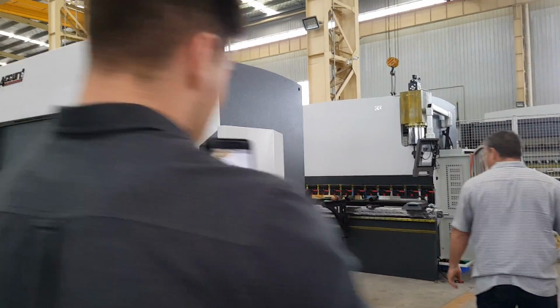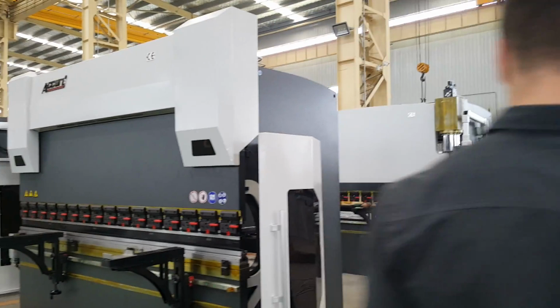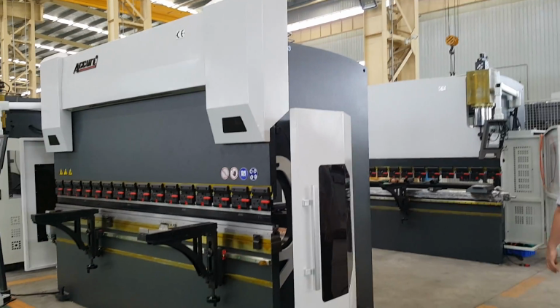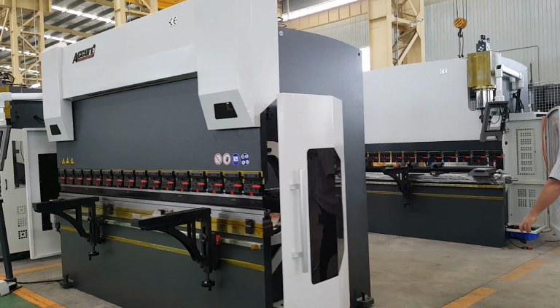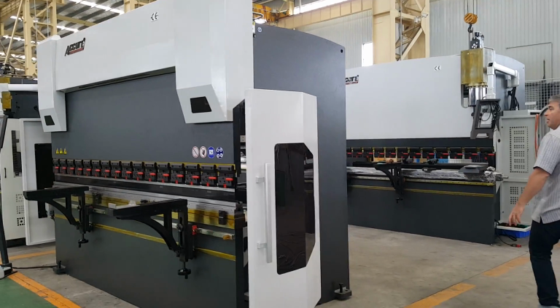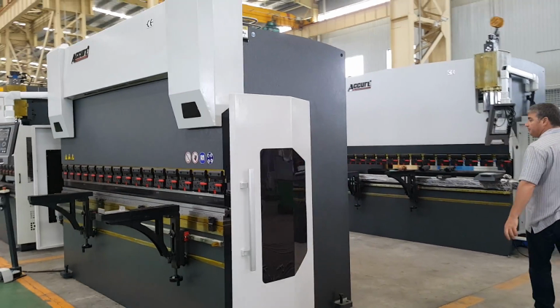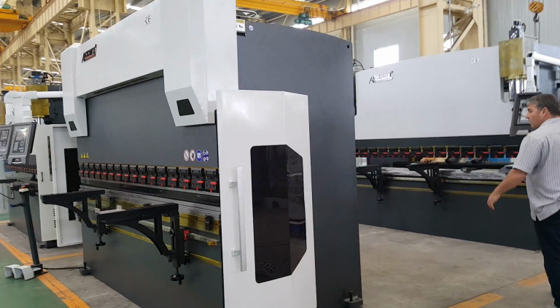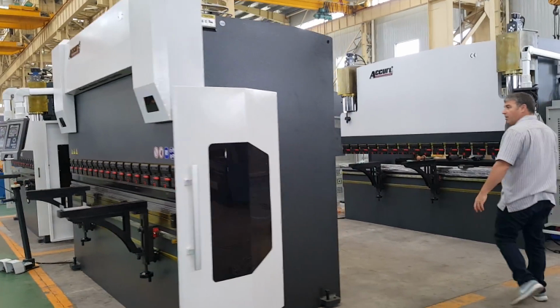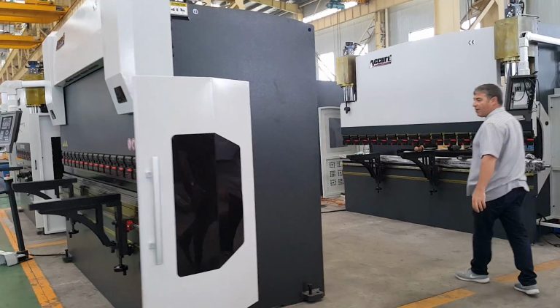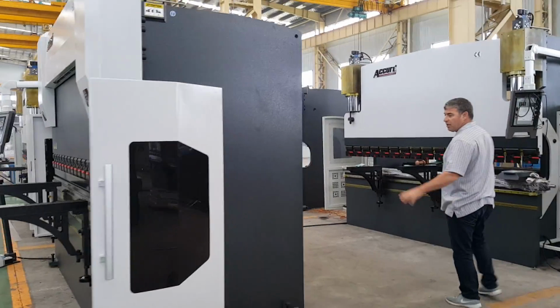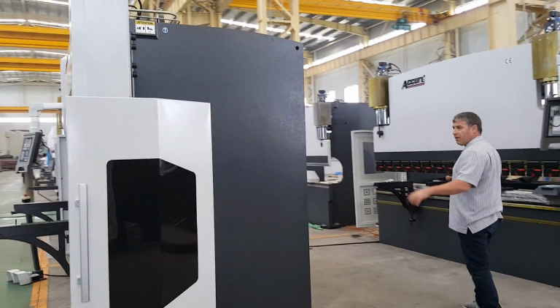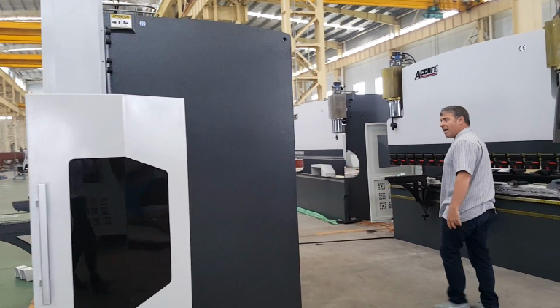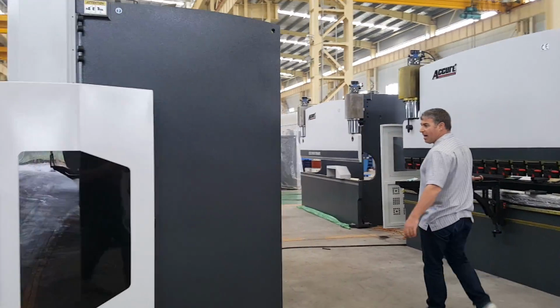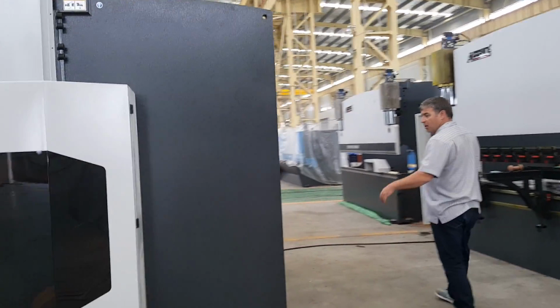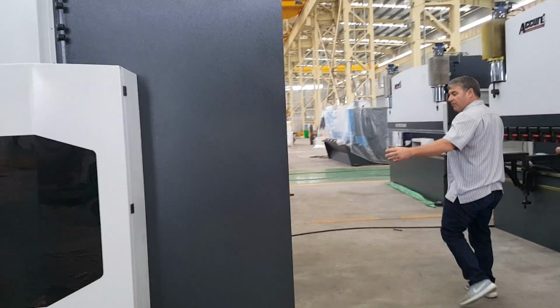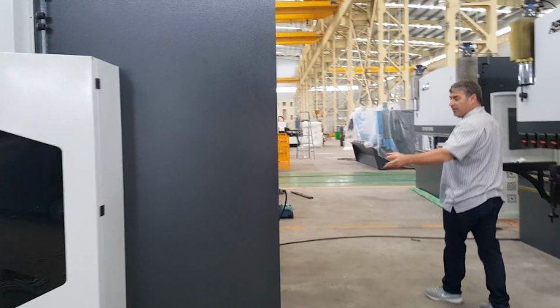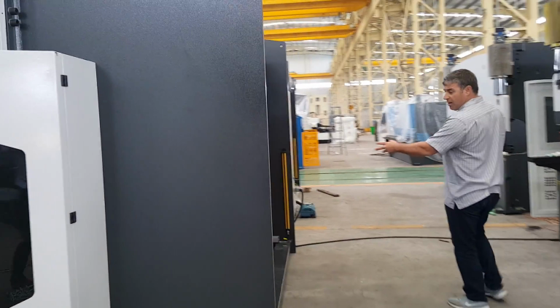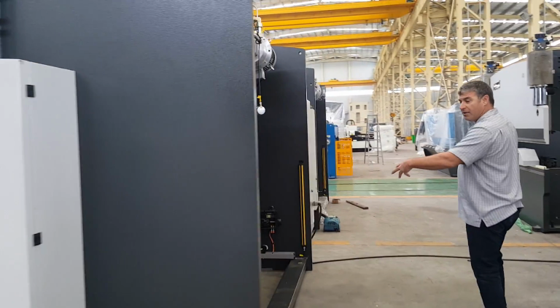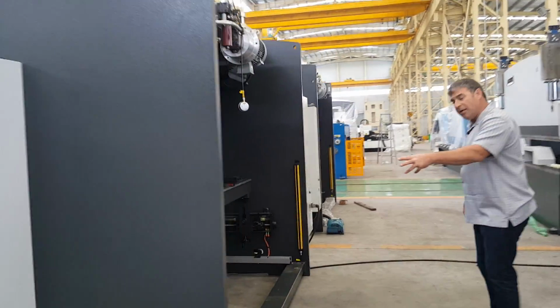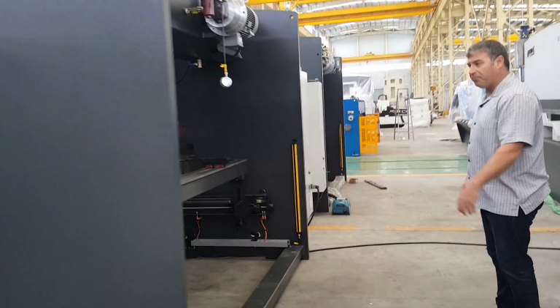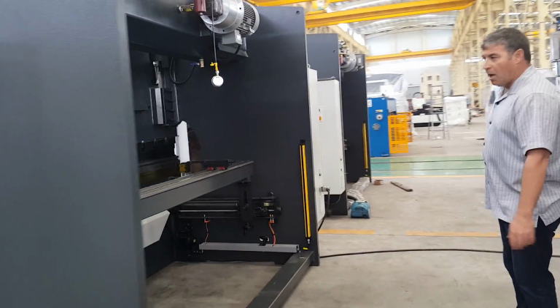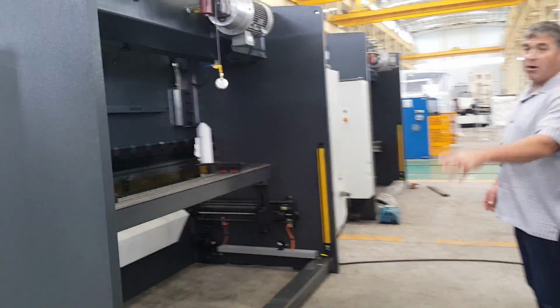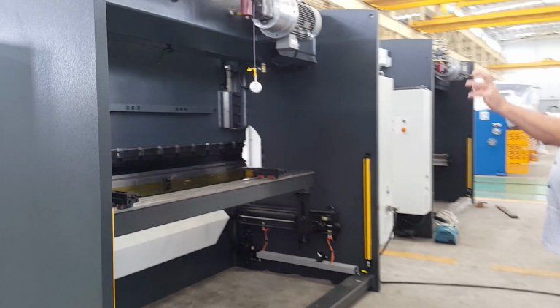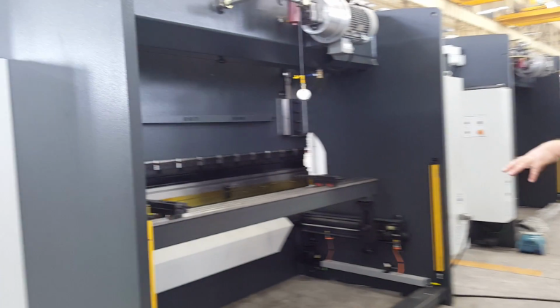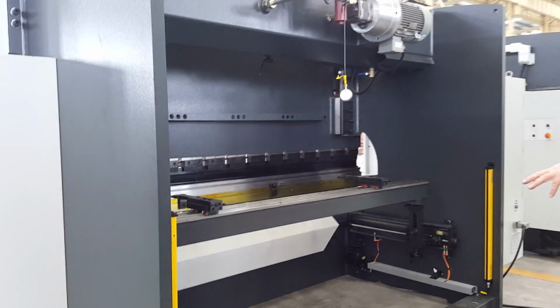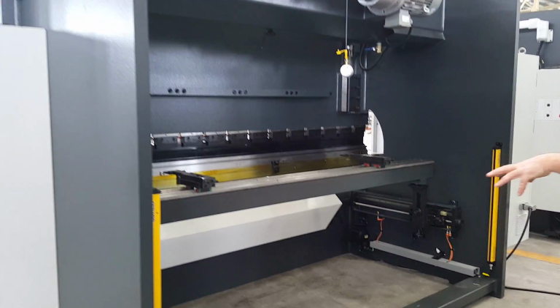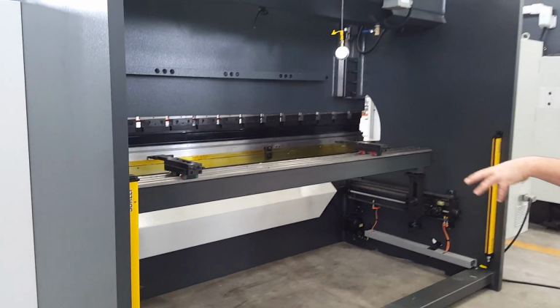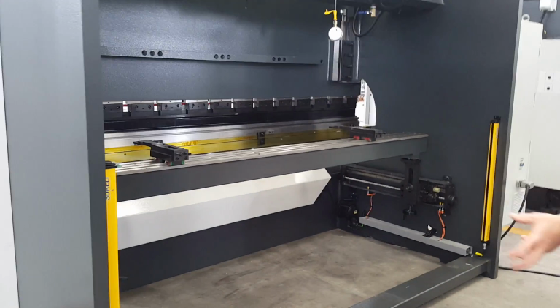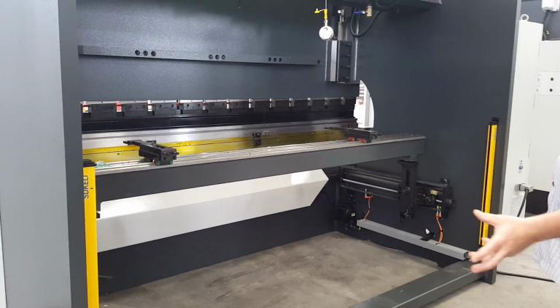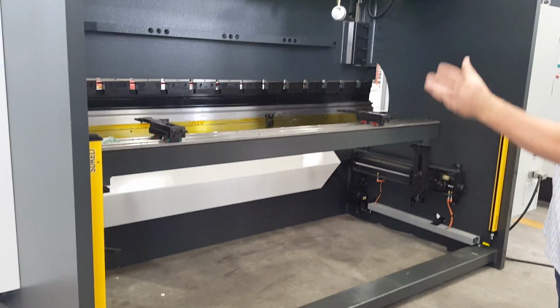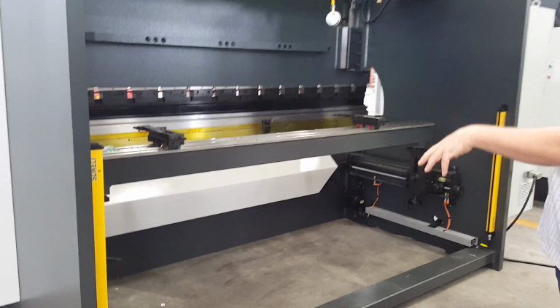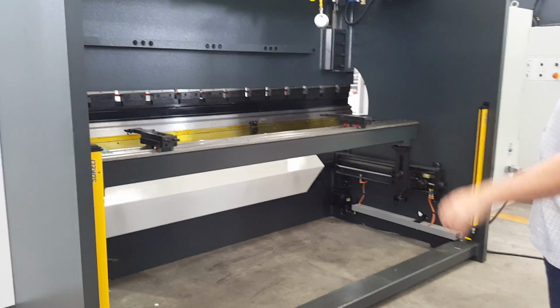If you walk around the side of the machine here, go into the back — we have safety relays on the back of the machine. They also have one on the front as well, though they just haven't been installed yet.